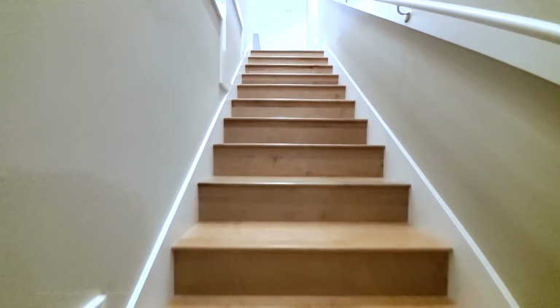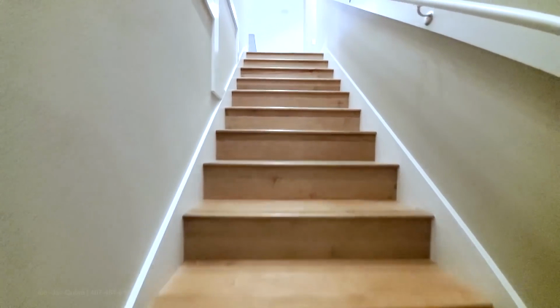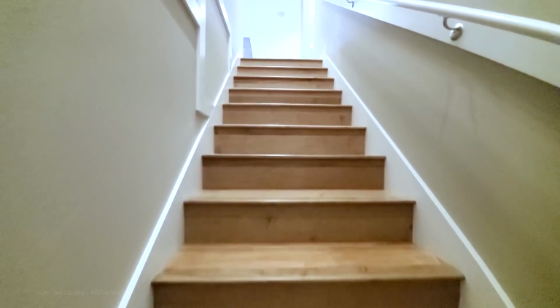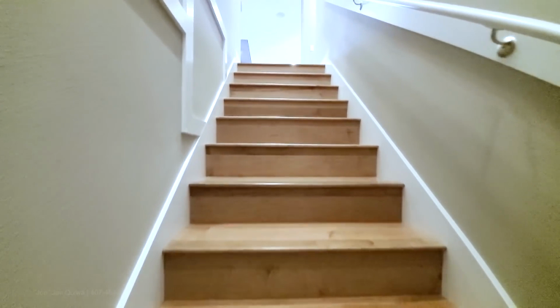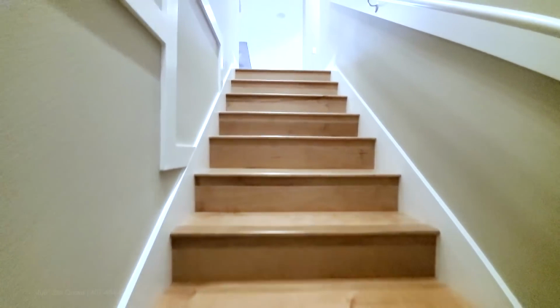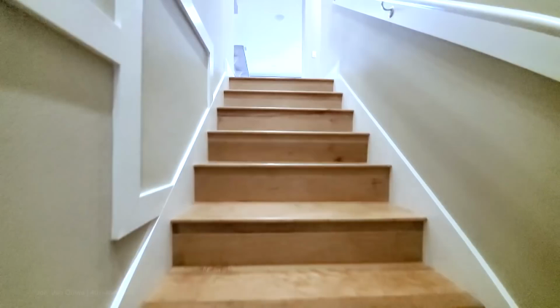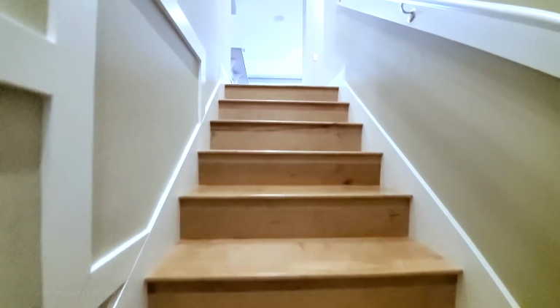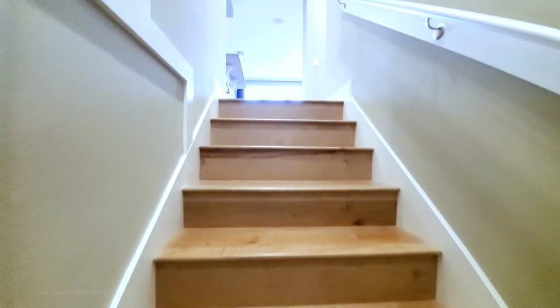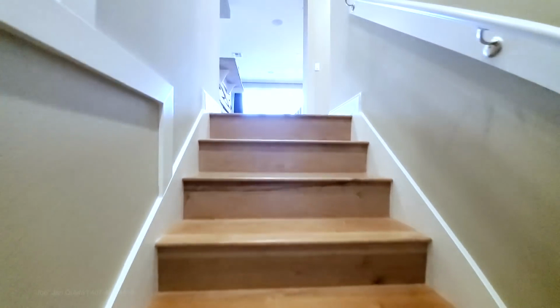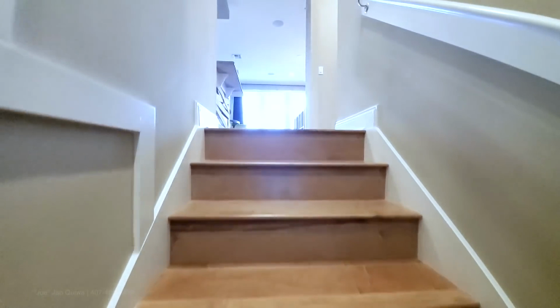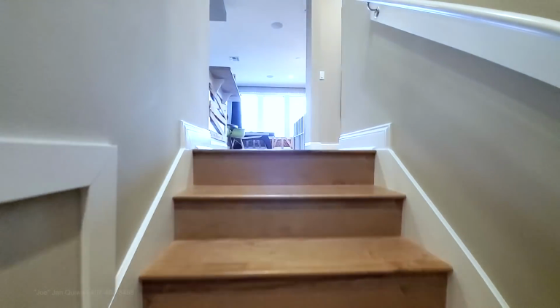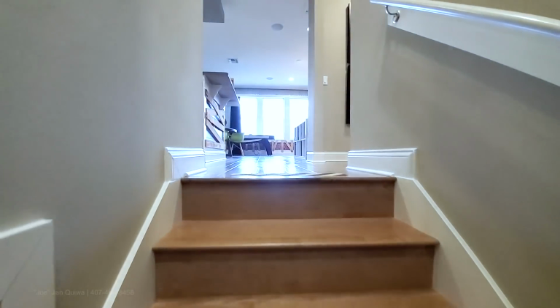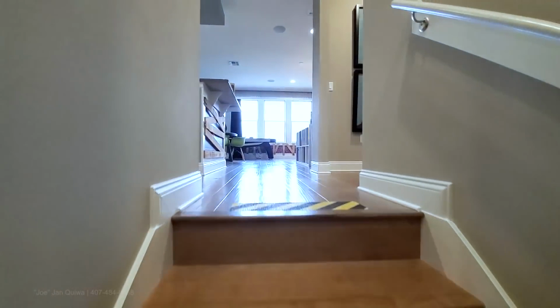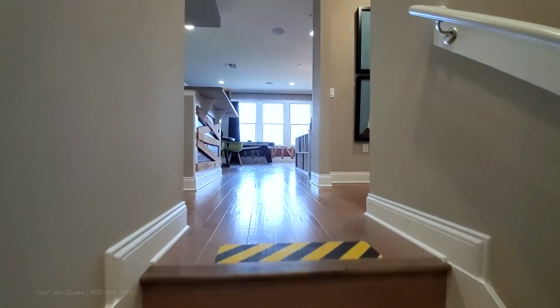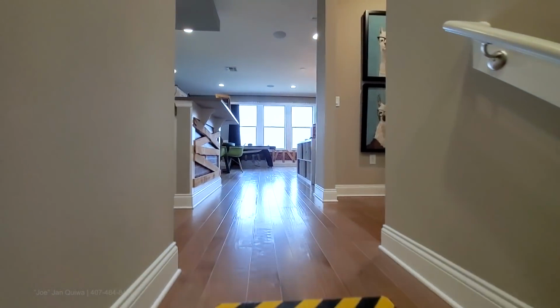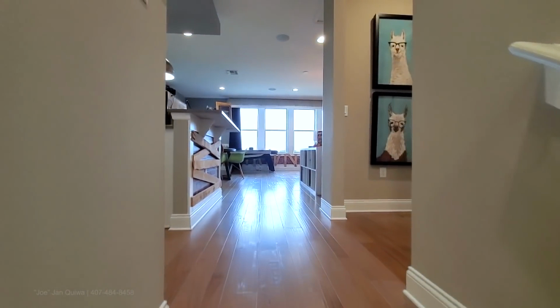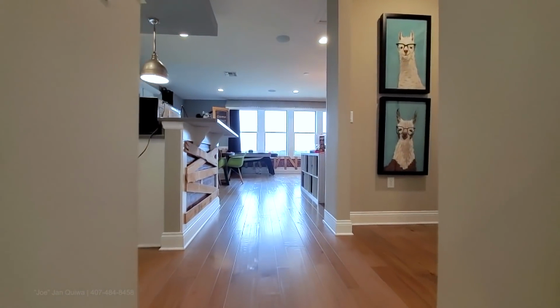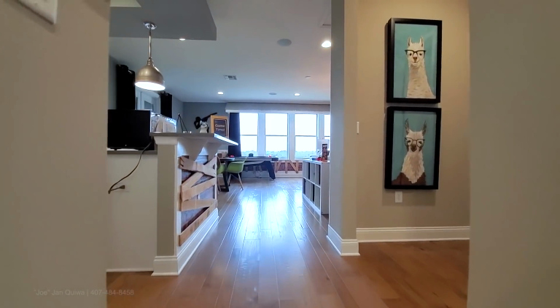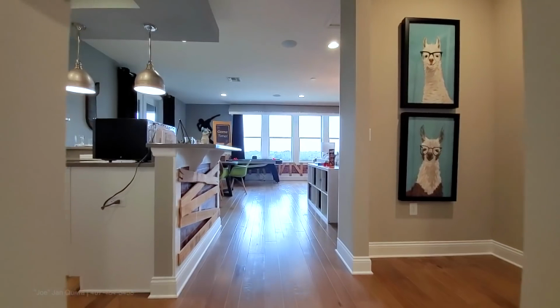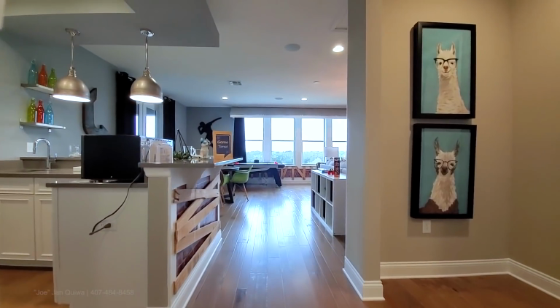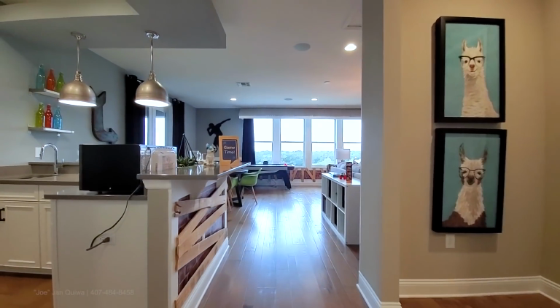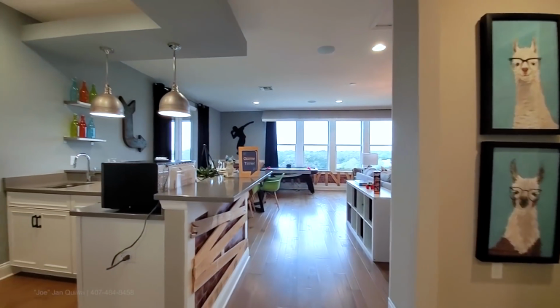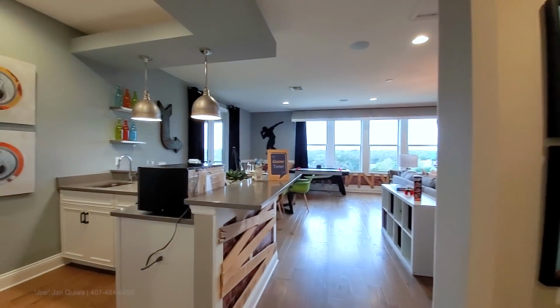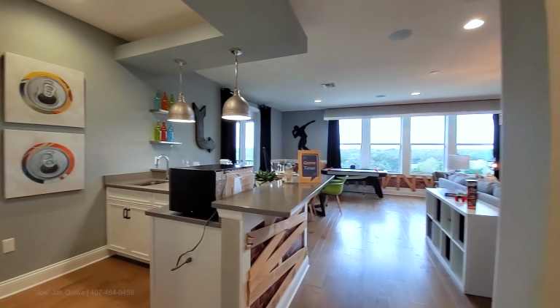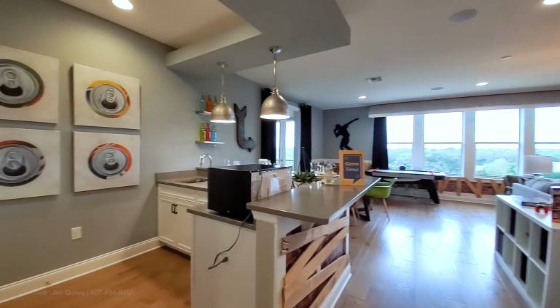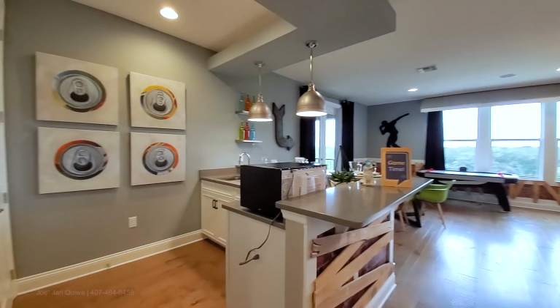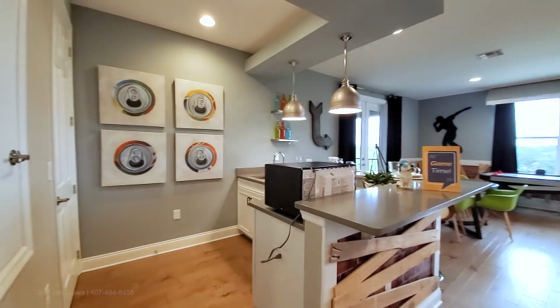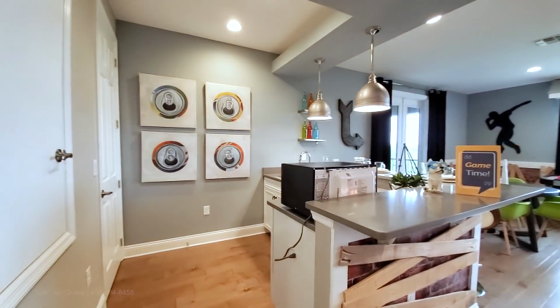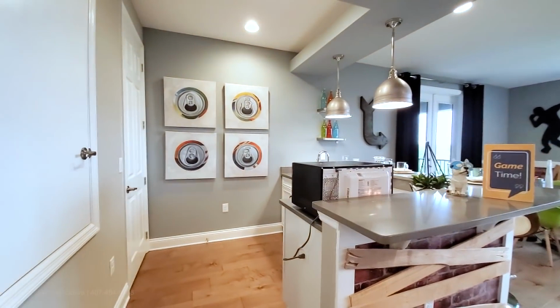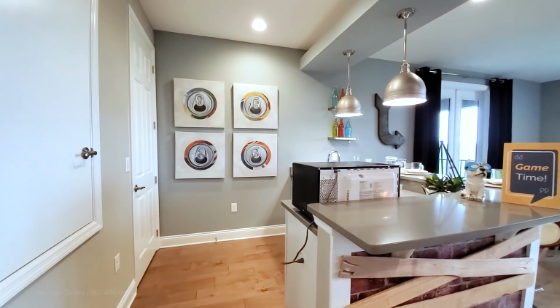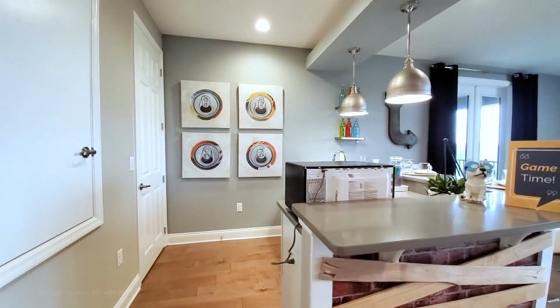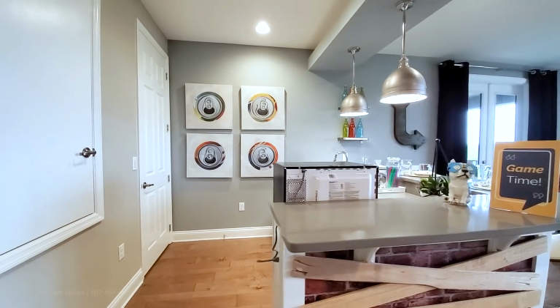Up here is the upgraded staircase with wood risers. The bonus space has hardwood floors and features a custom wet bar — and look at this space.